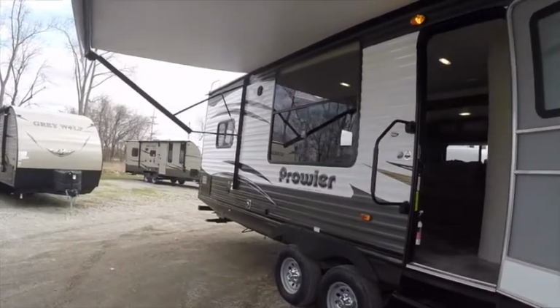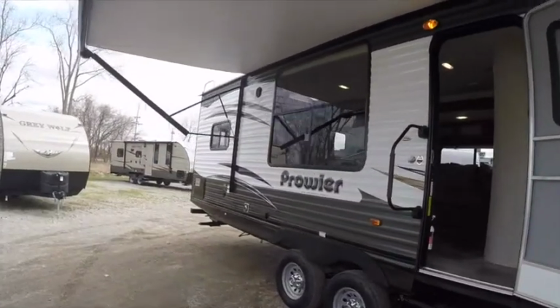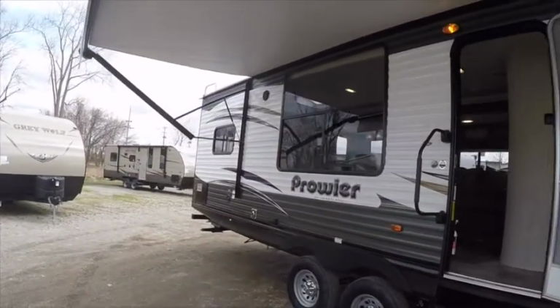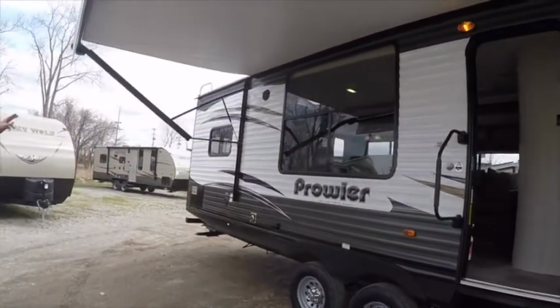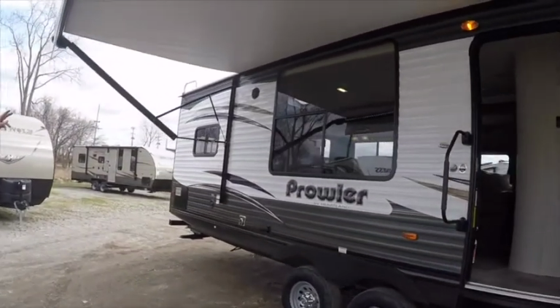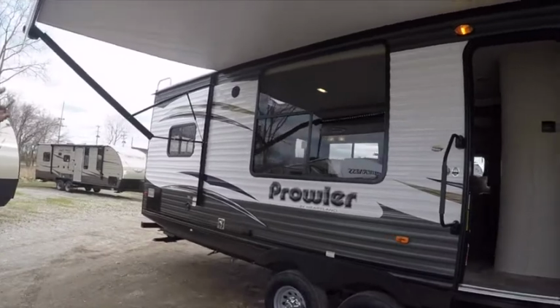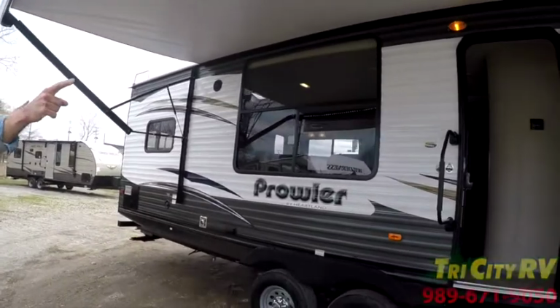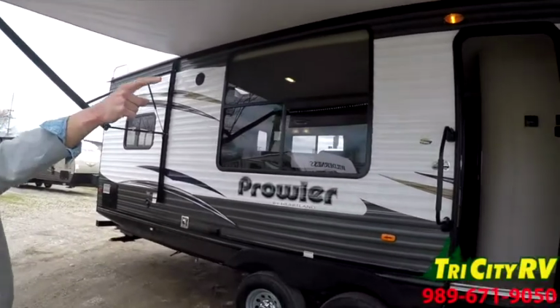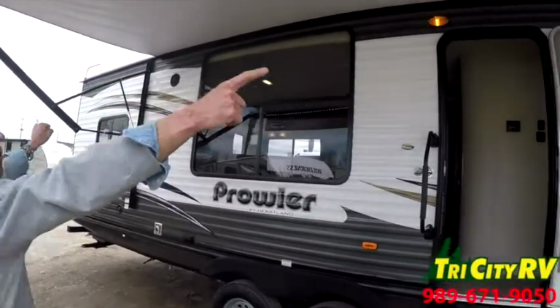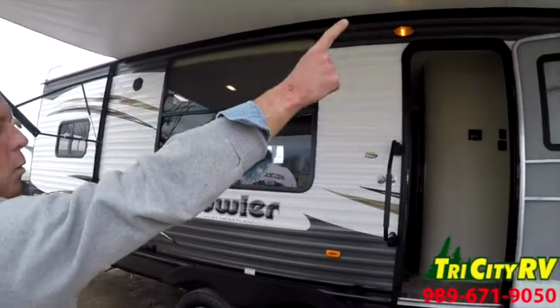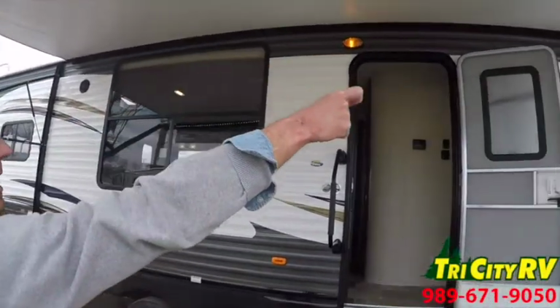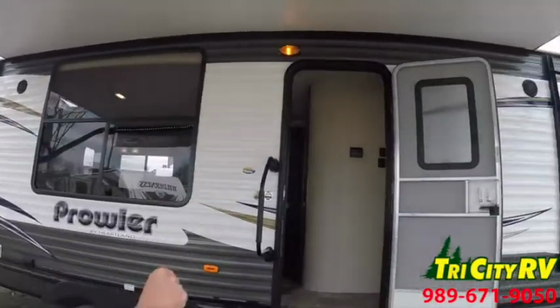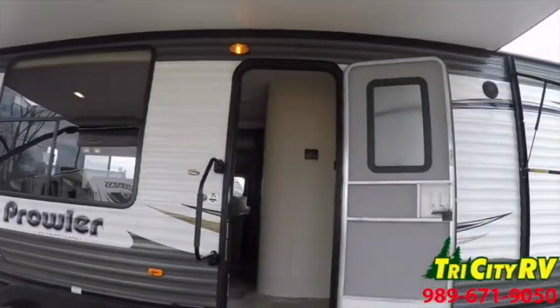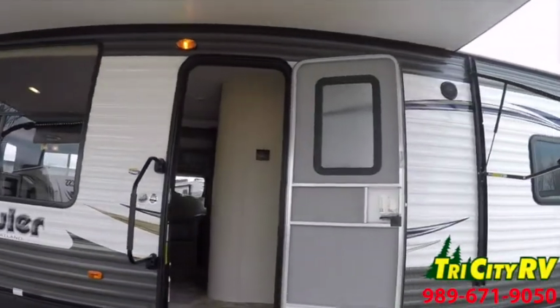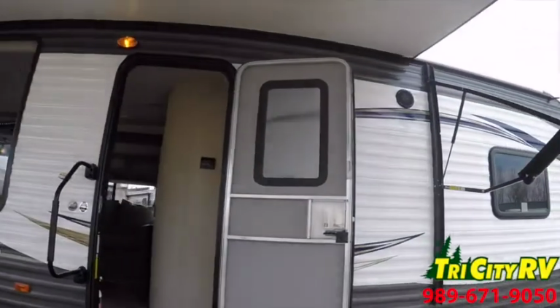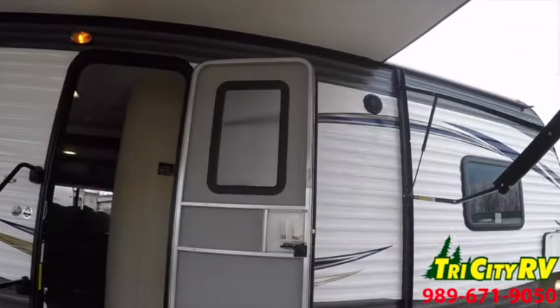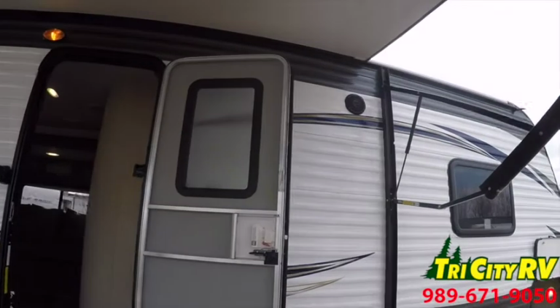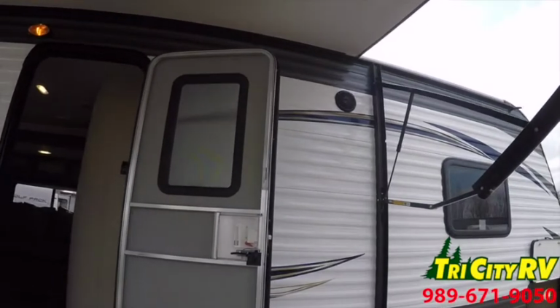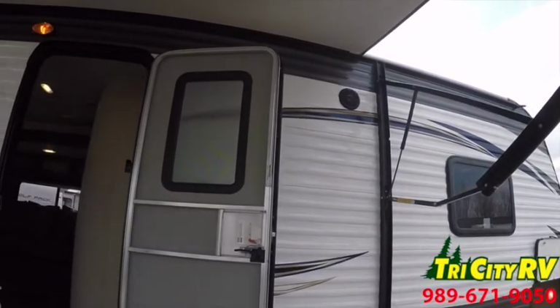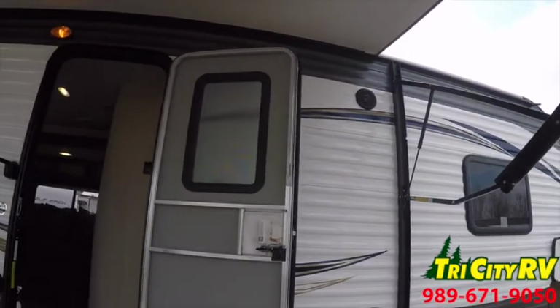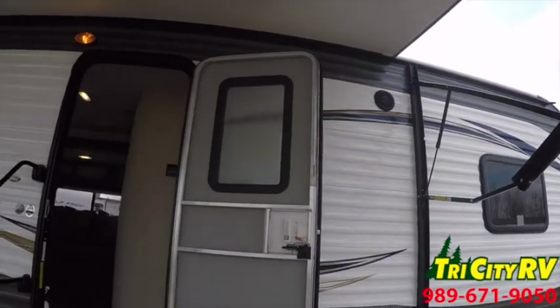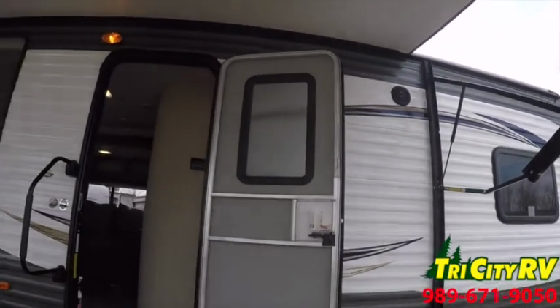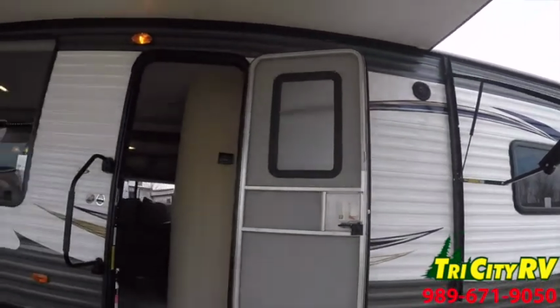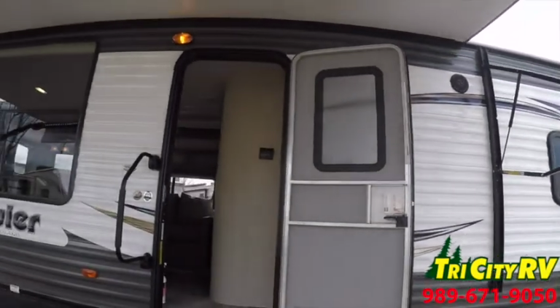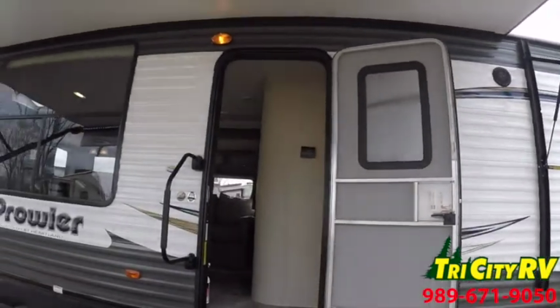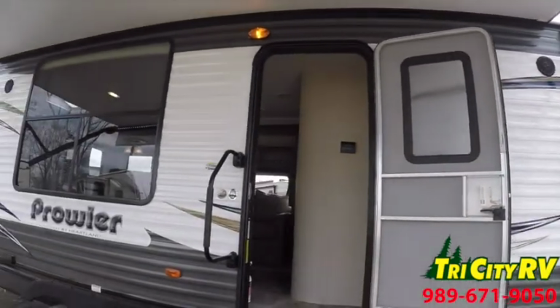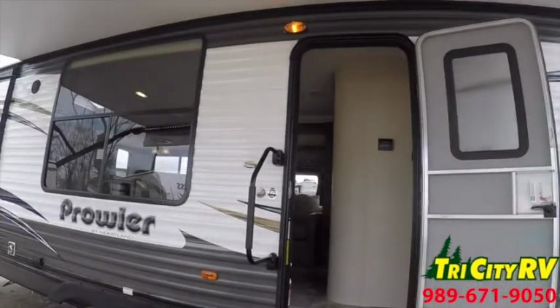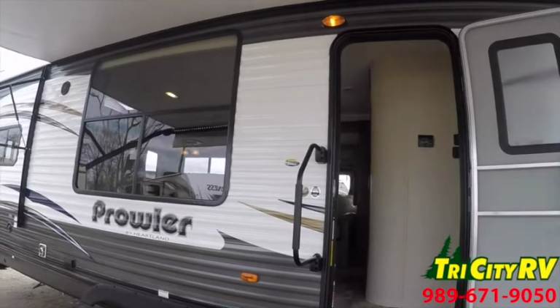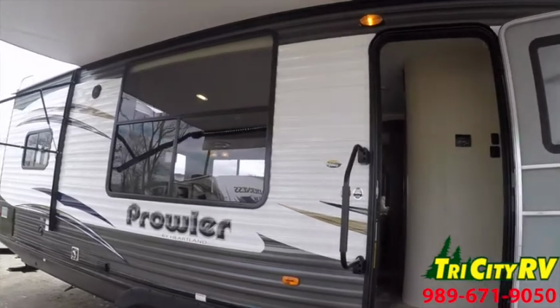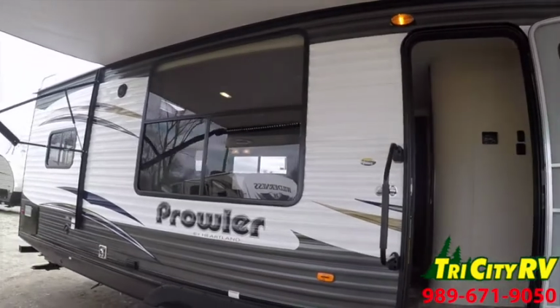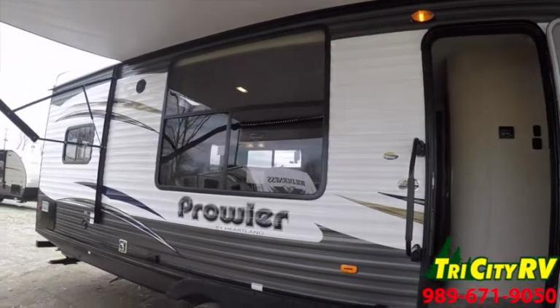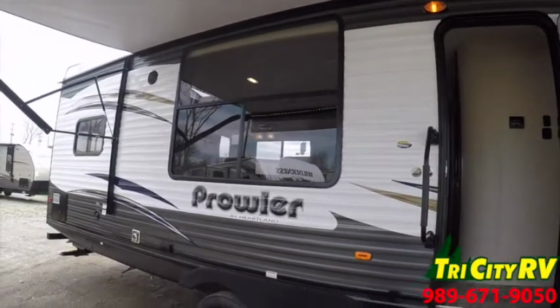The Prowler features outside stereo speakers — one up by the front awning arm and one by the rear awning arm — so that you can listen to your stereo, your radio, your DVDs, or your CDs outside.